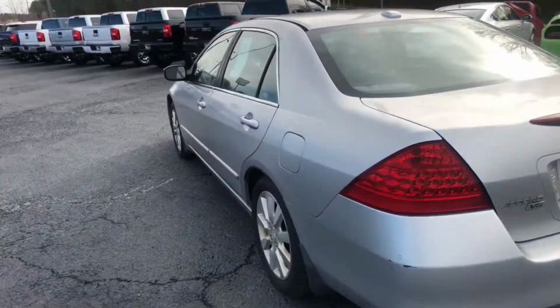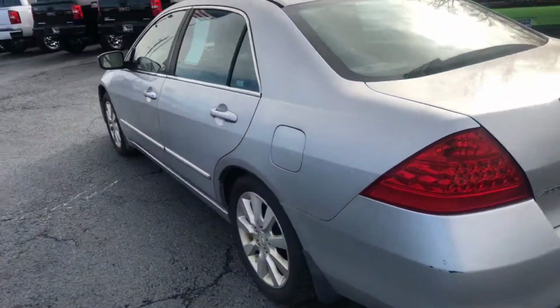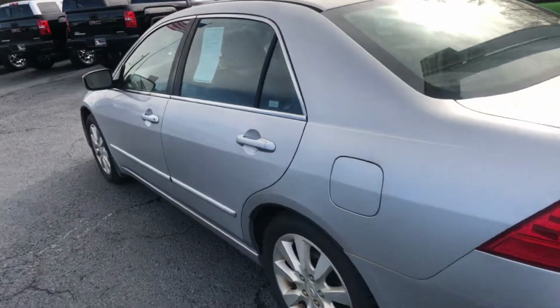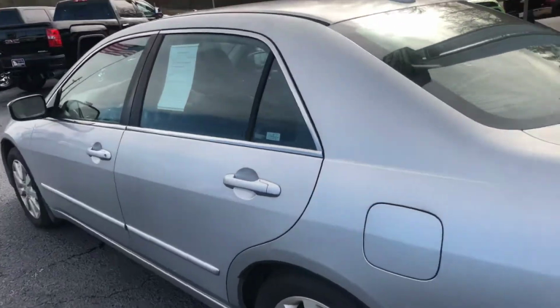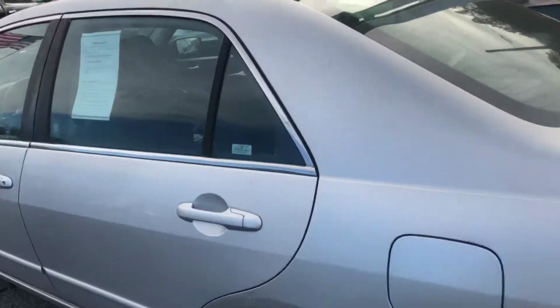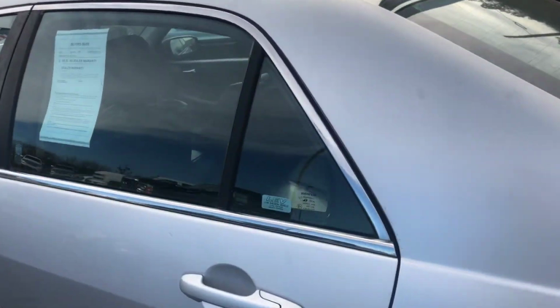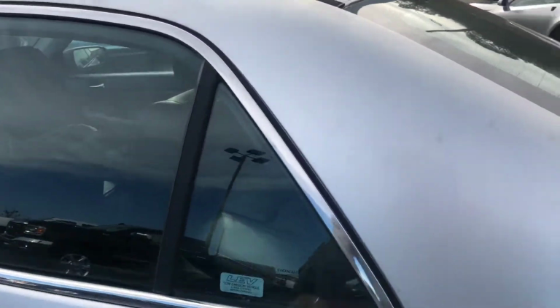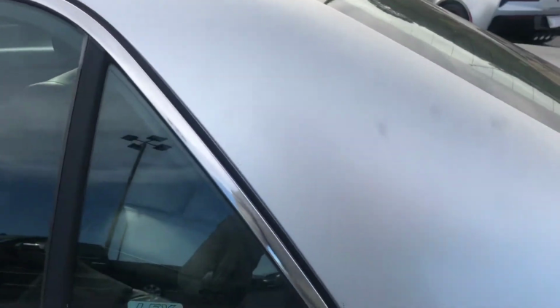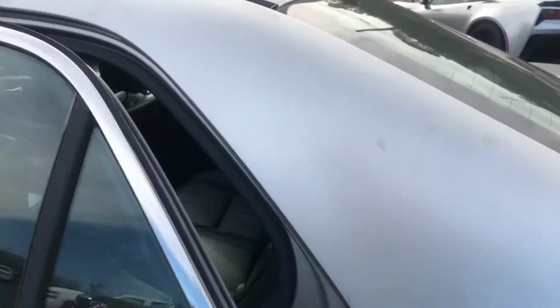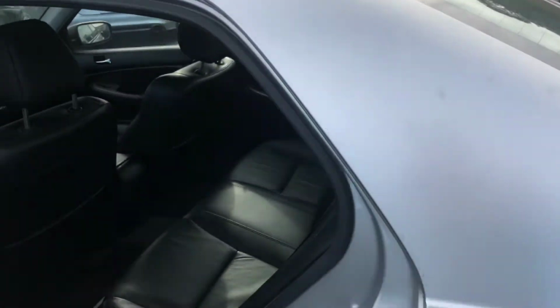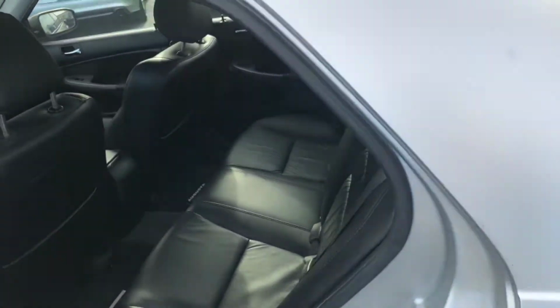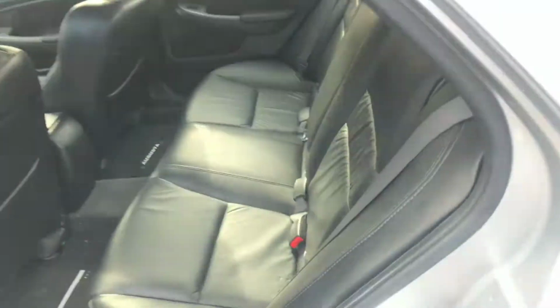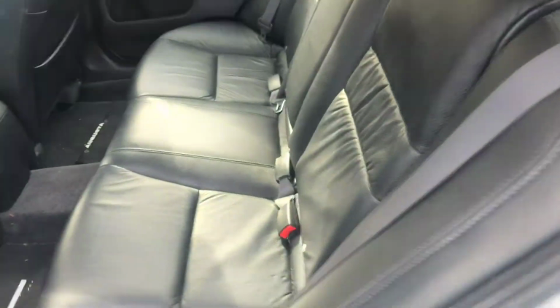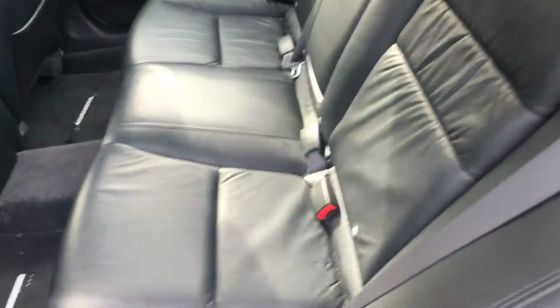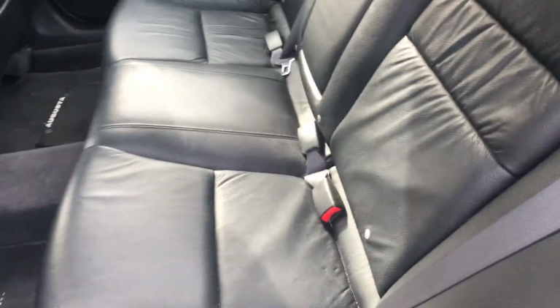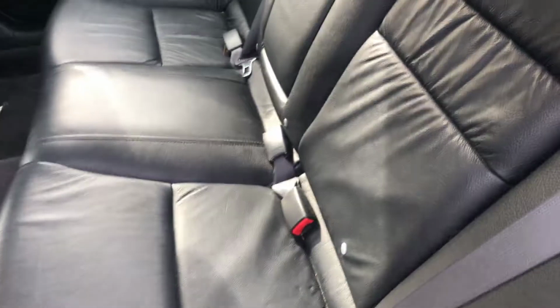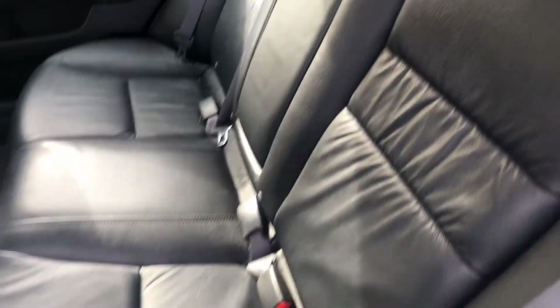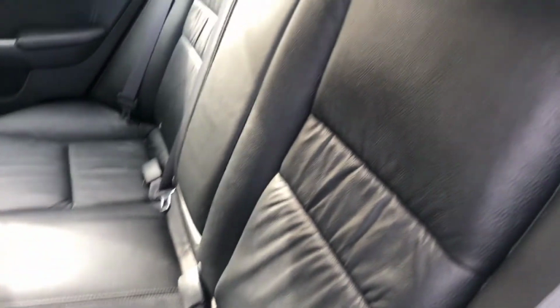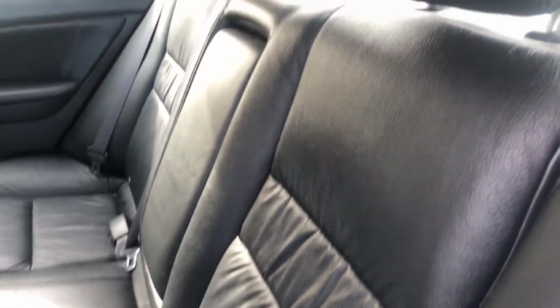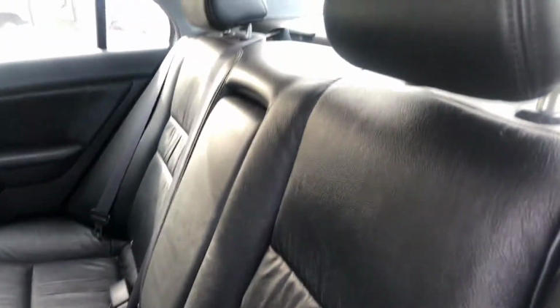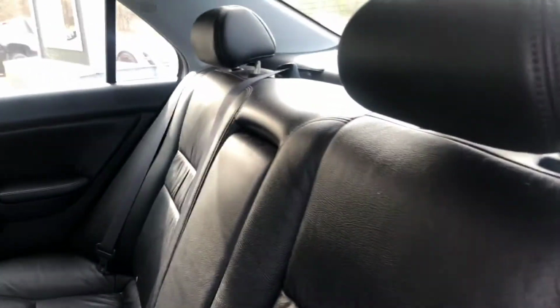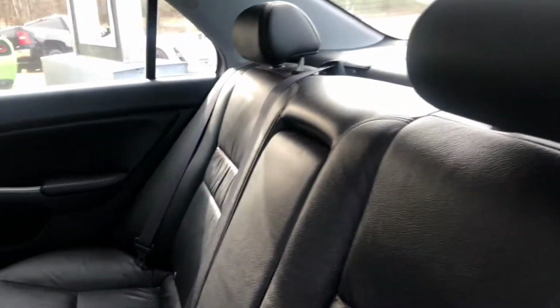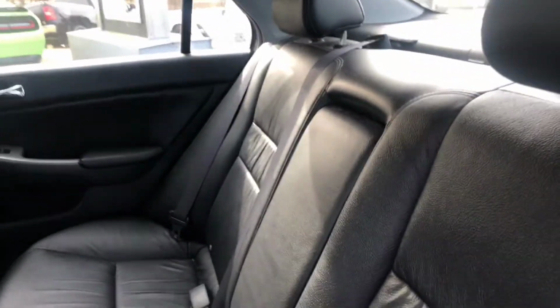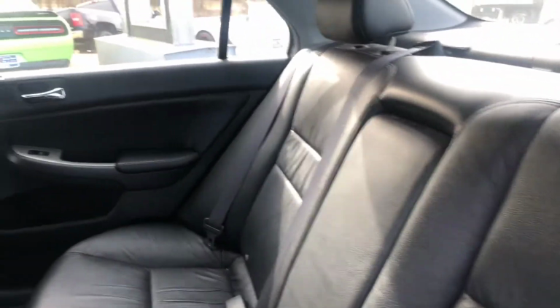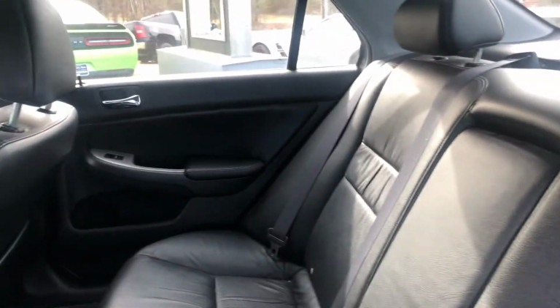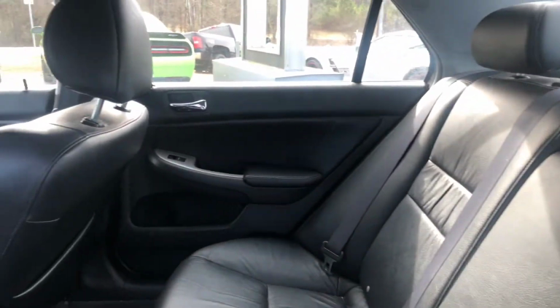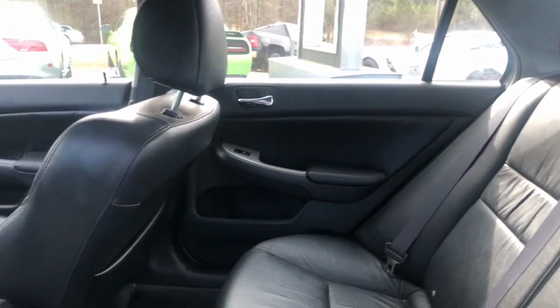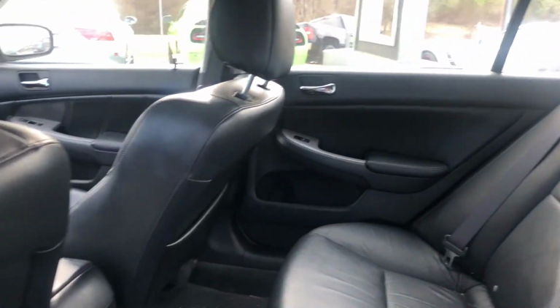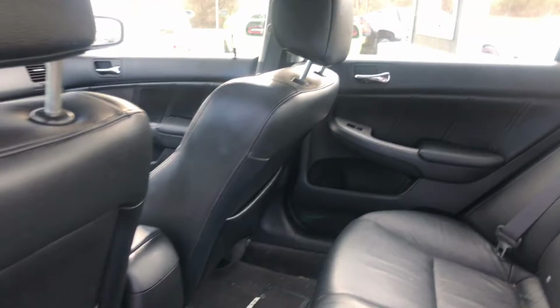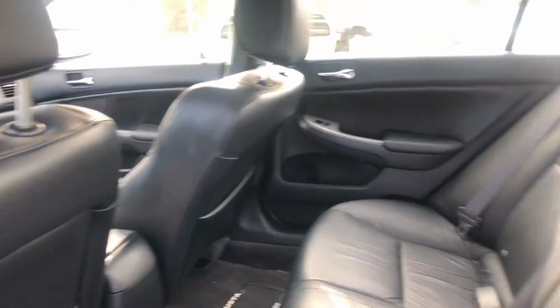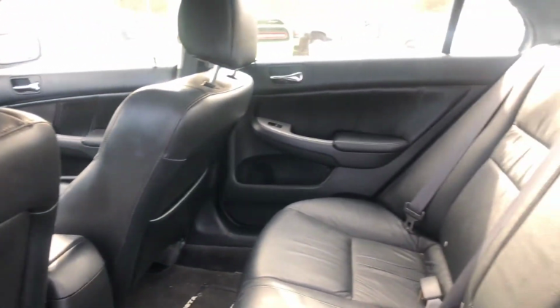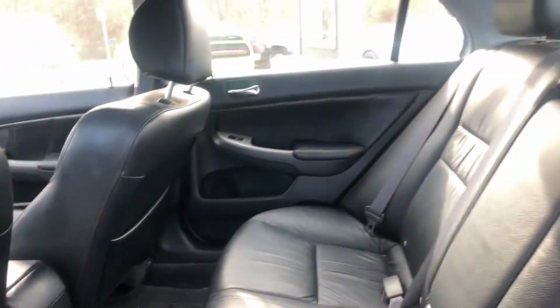I'll go ahead and hop on the inside. Show you a good look at this beautiful jet black leather interior. As you can see, I have plenty of room in the back.